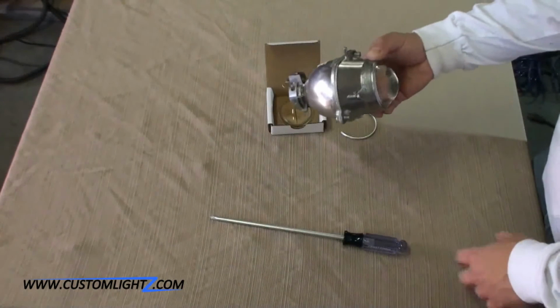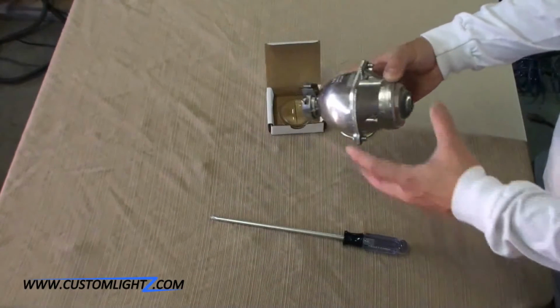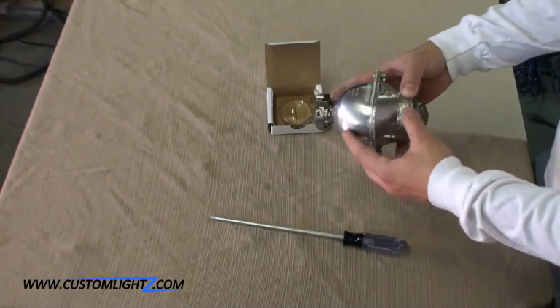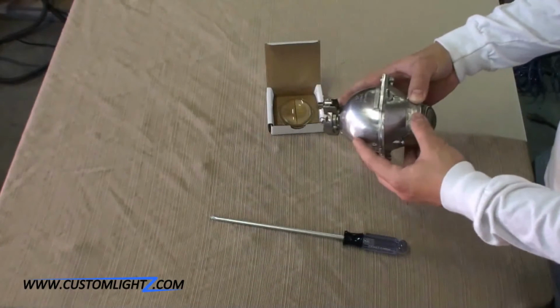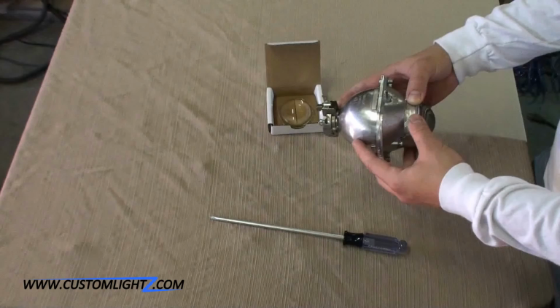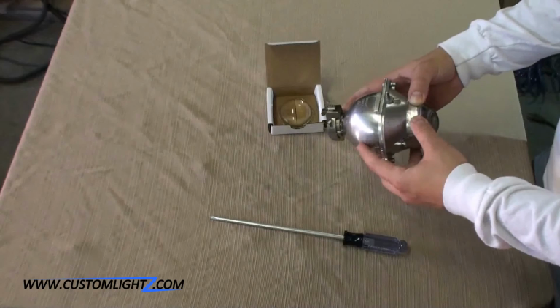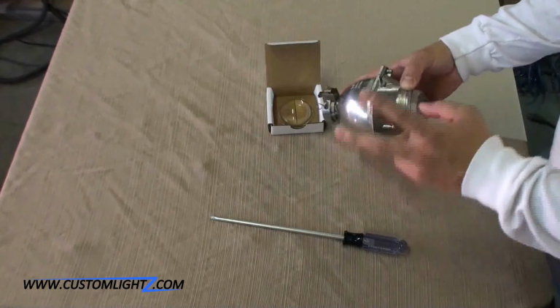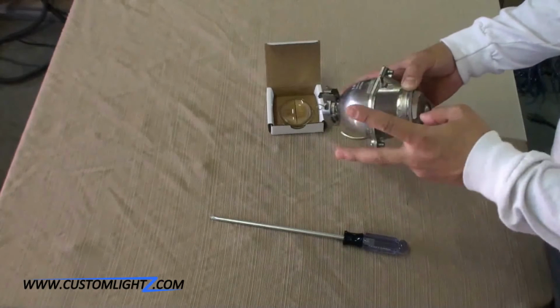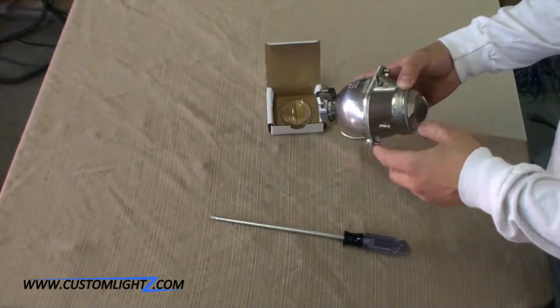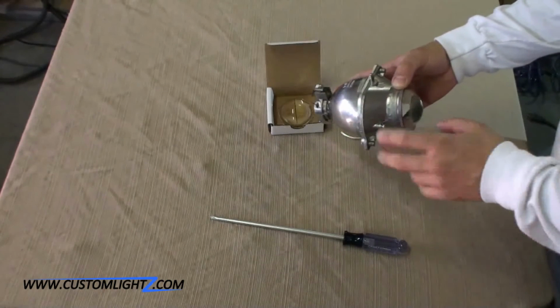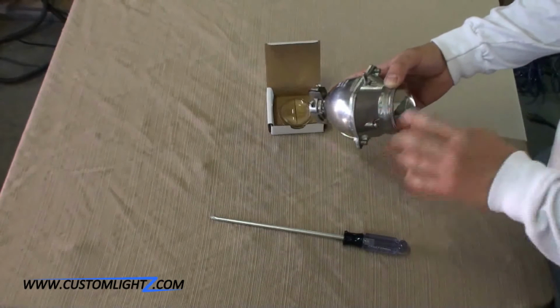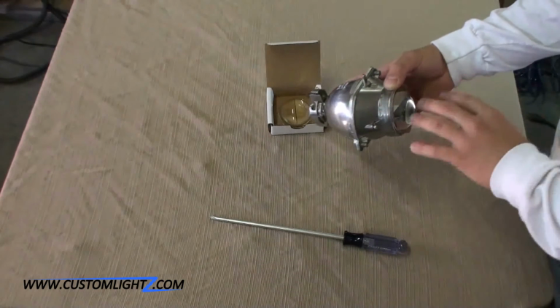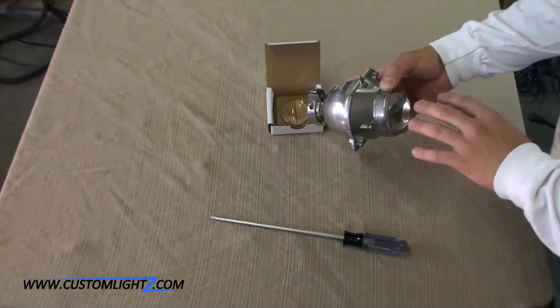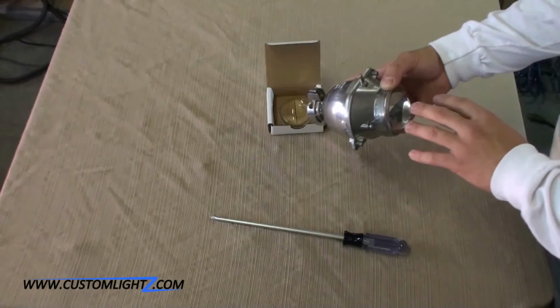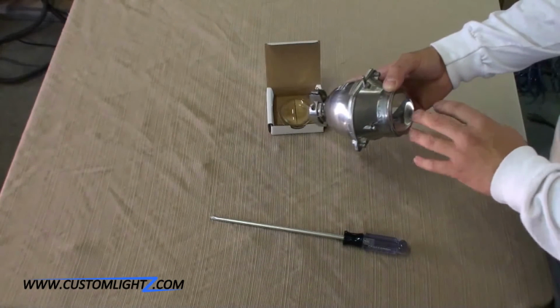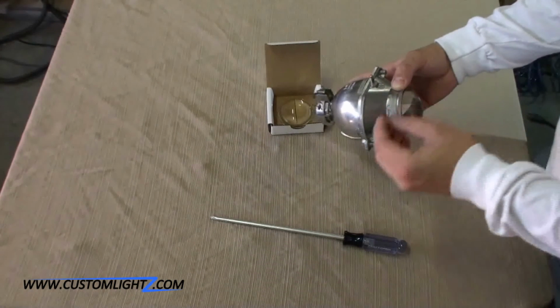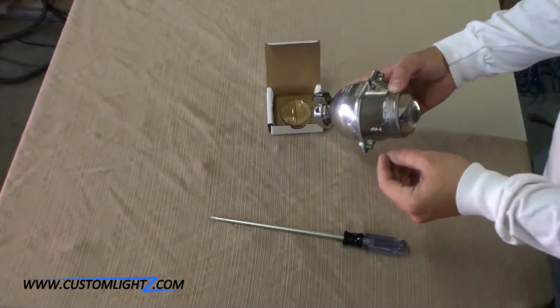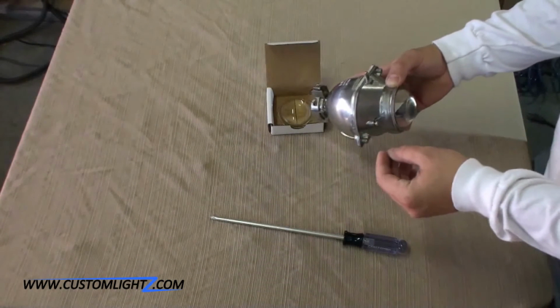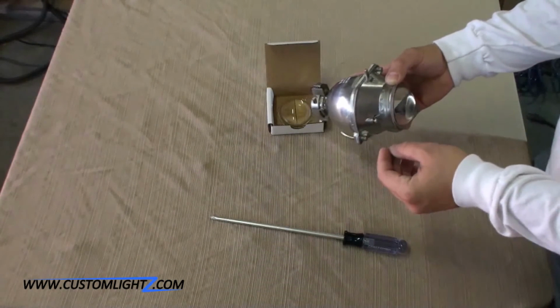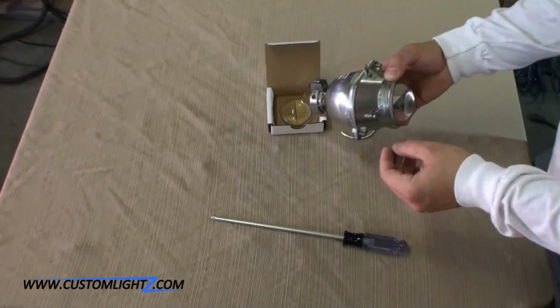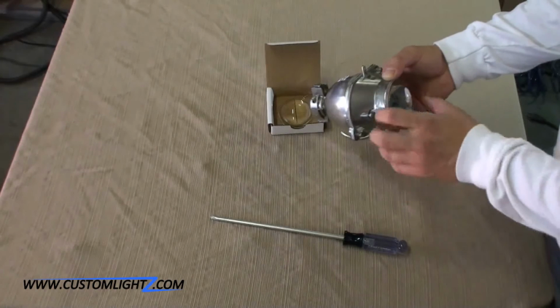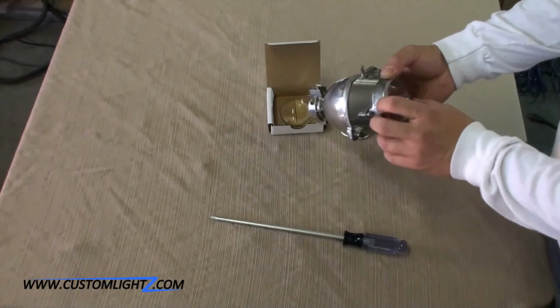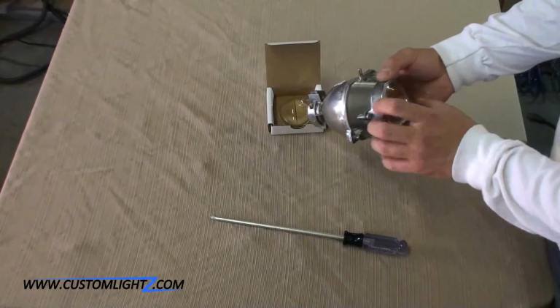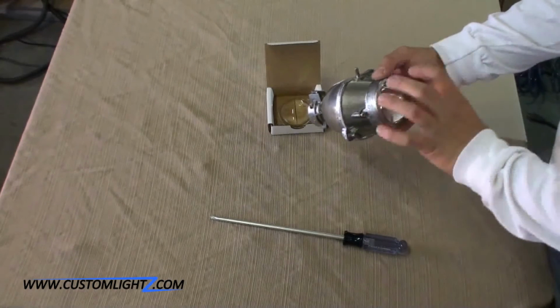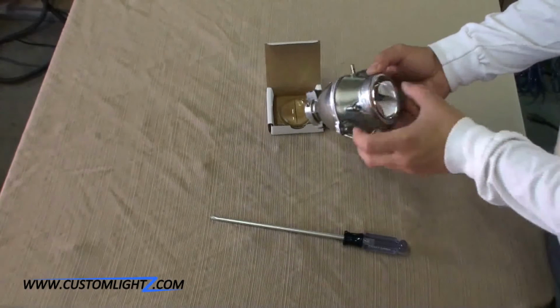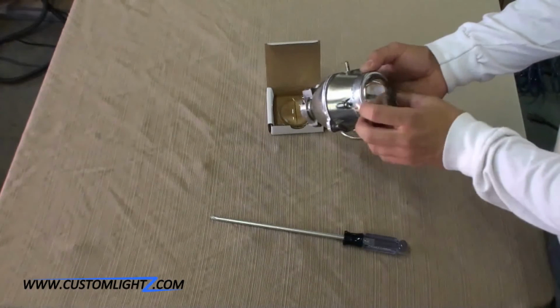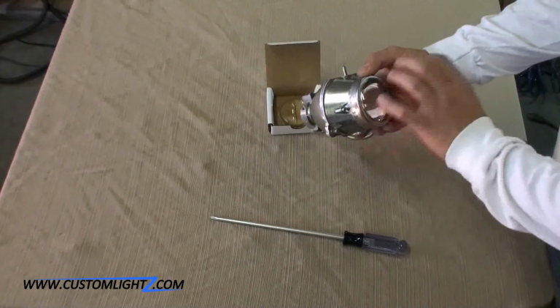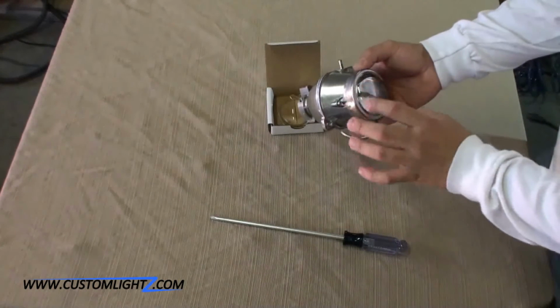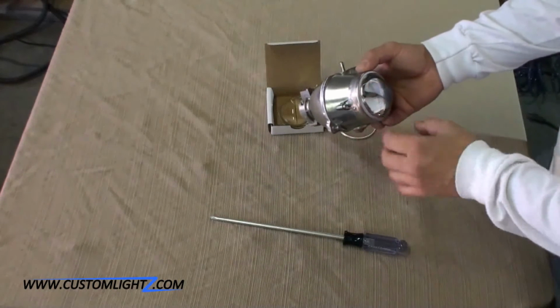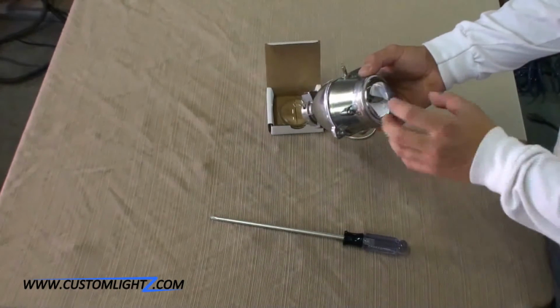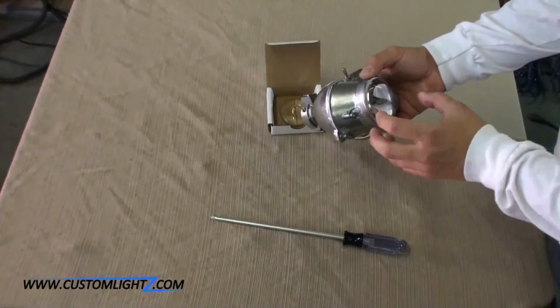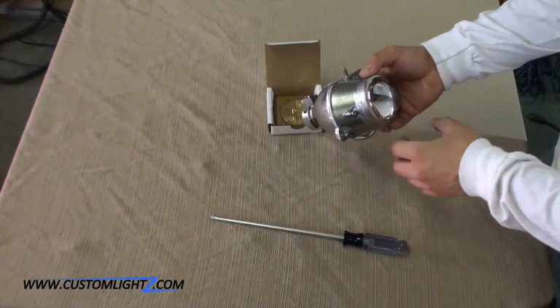In order to do the color mod on this projector you need to do two things. The first thing is to swap out the lens and the second thing is to modify the shield. So let's start off by swapping out the lens with a clear lens.